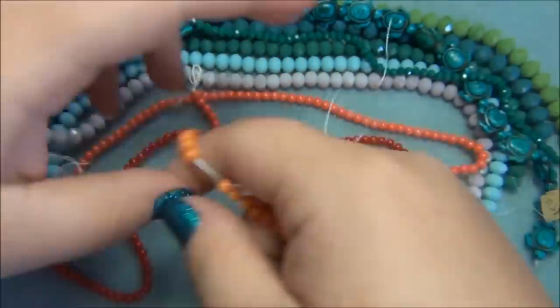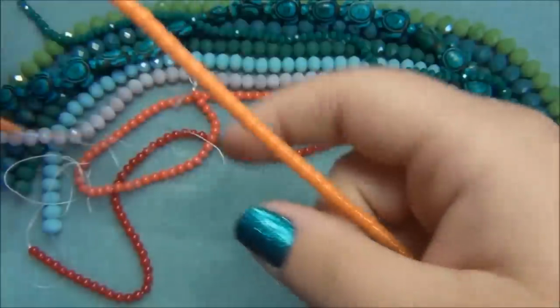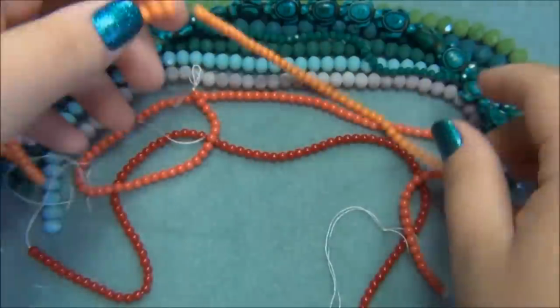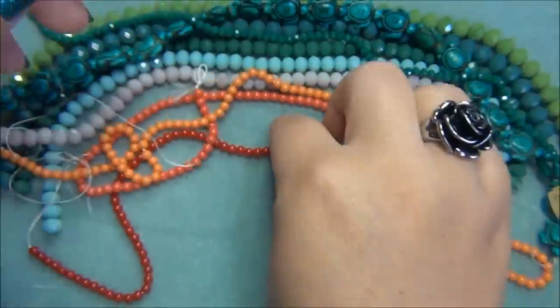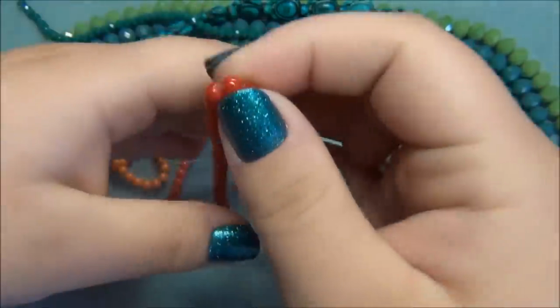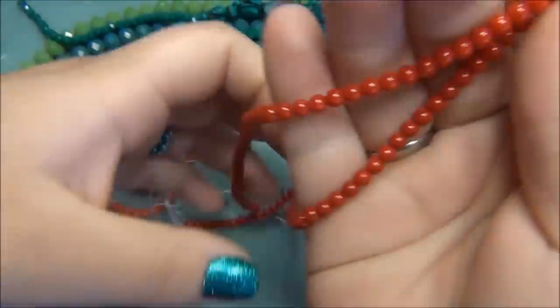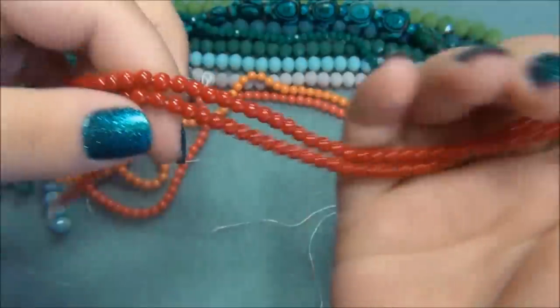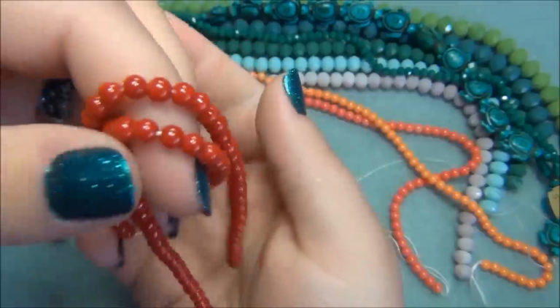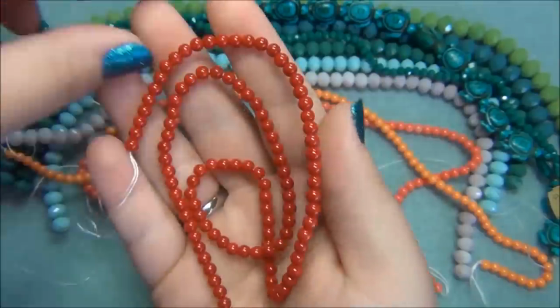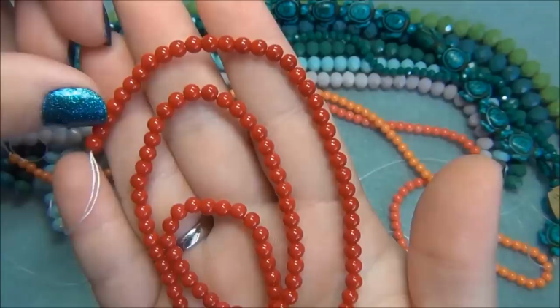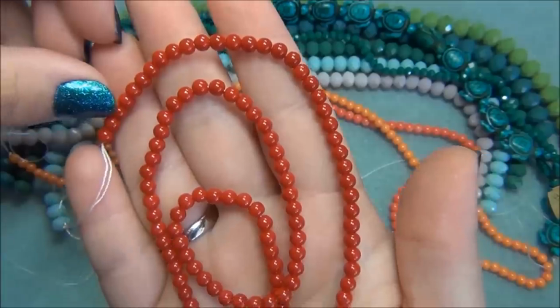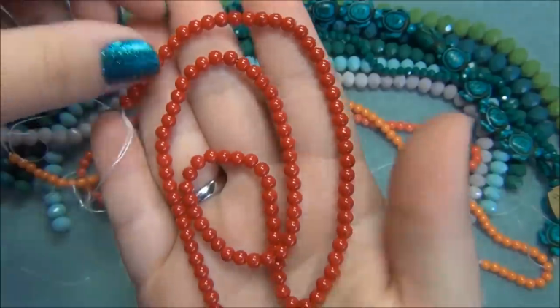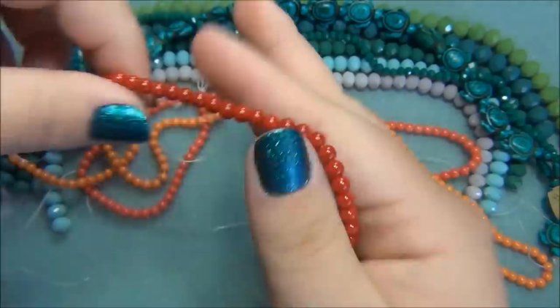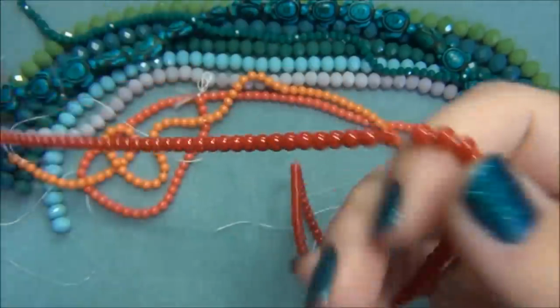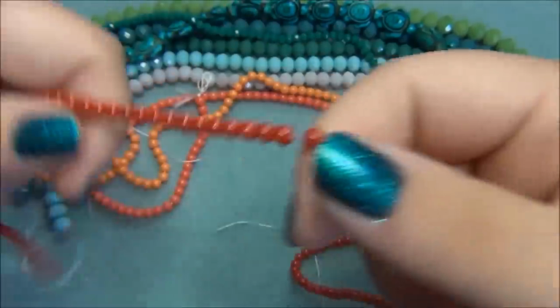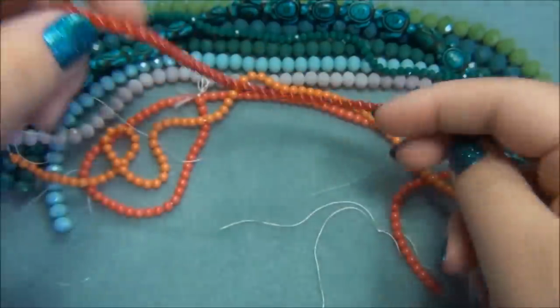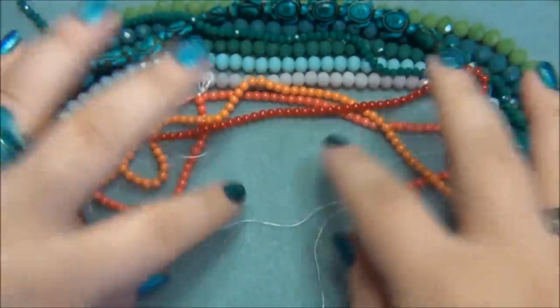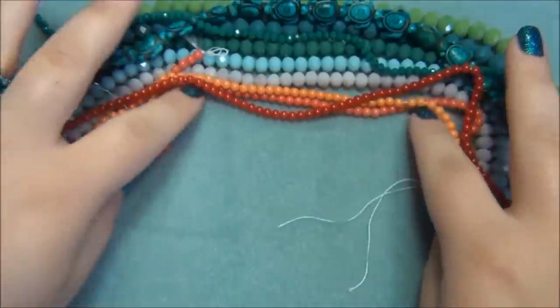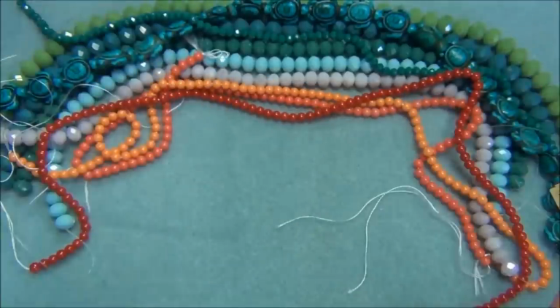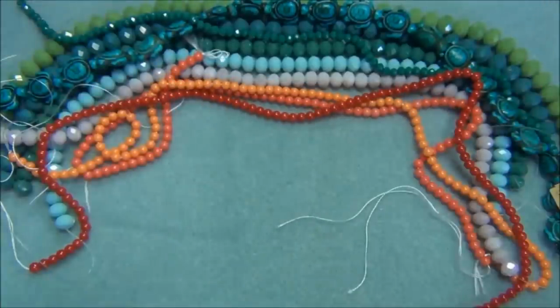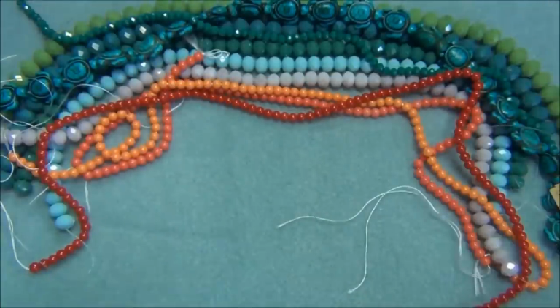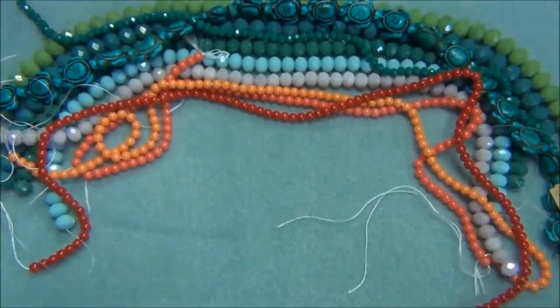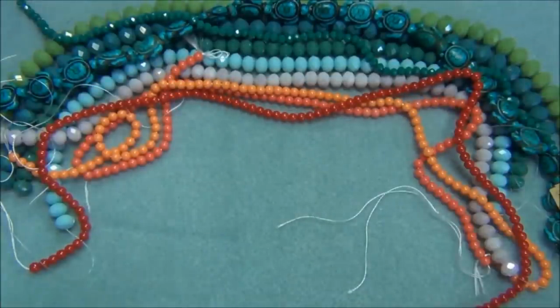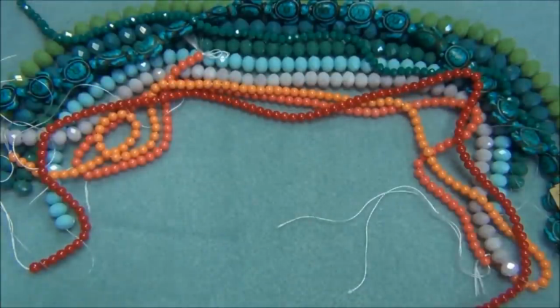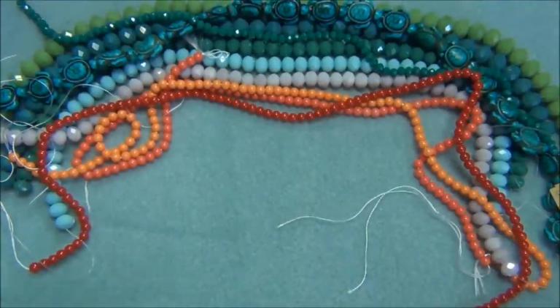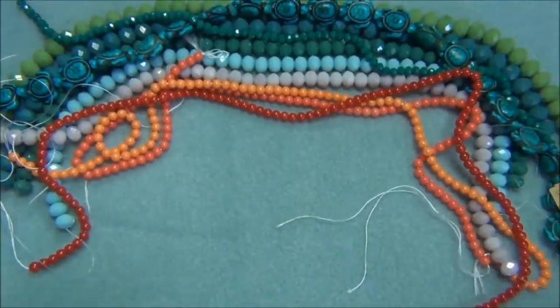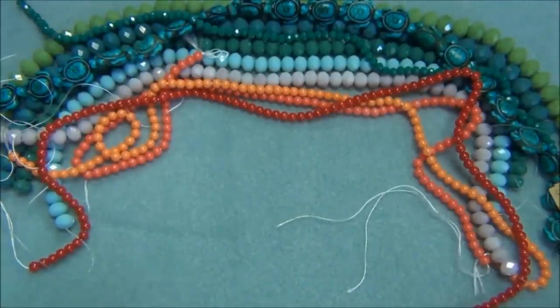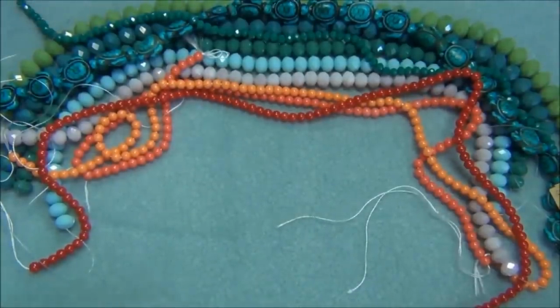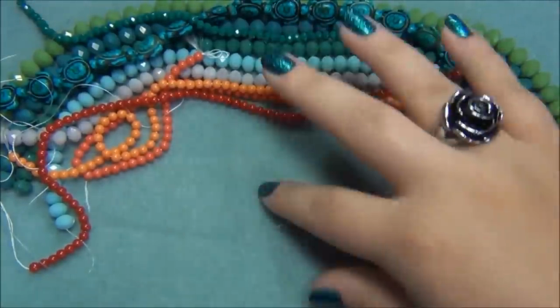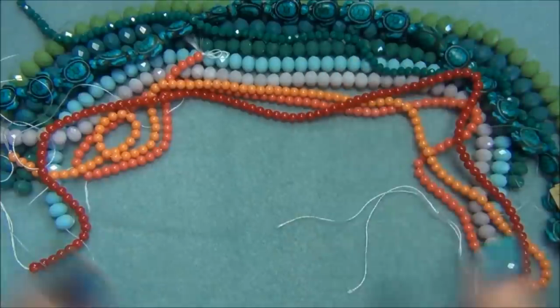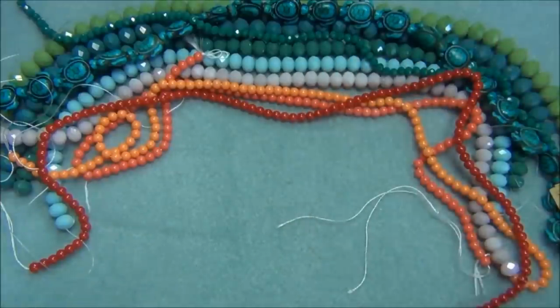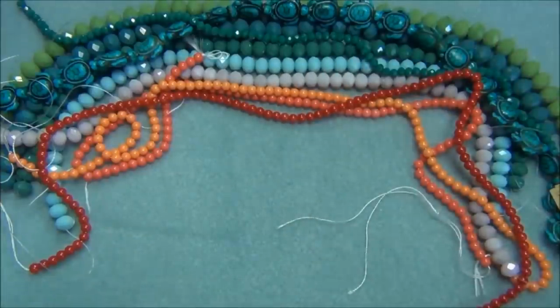I also got a red. It's really nice. And I got some more beads that I'm fixing to show you, but before I do, I'm going to clear my desk off.